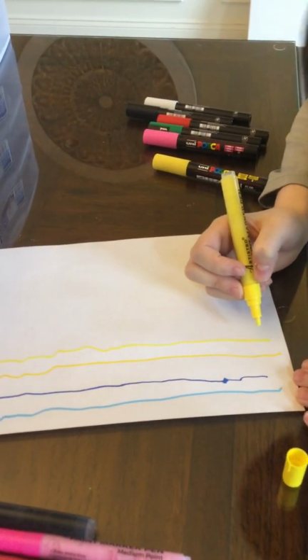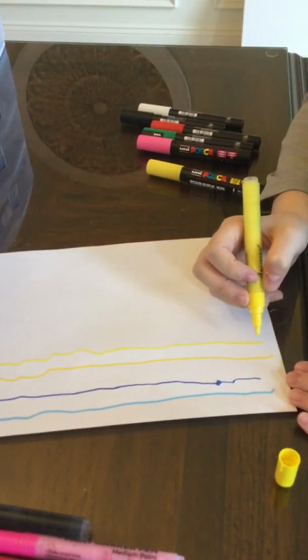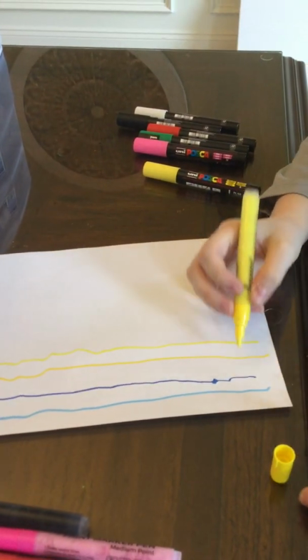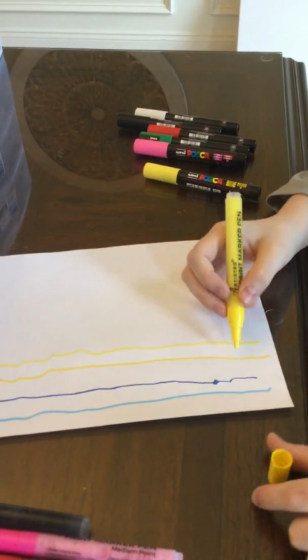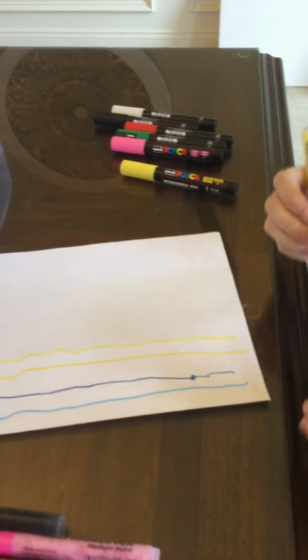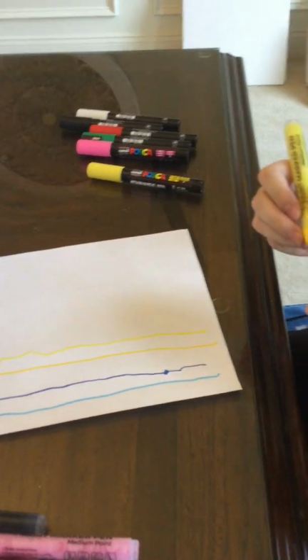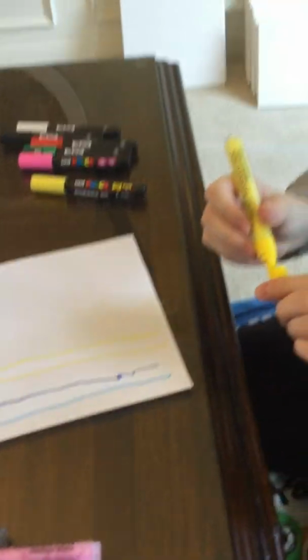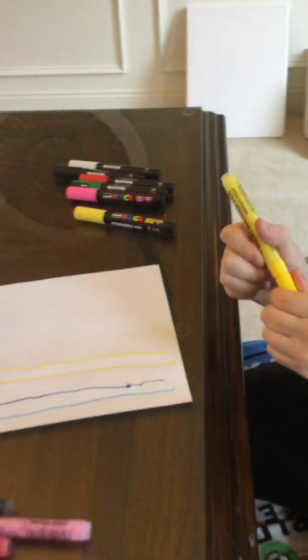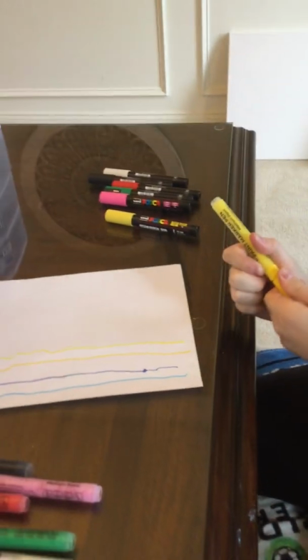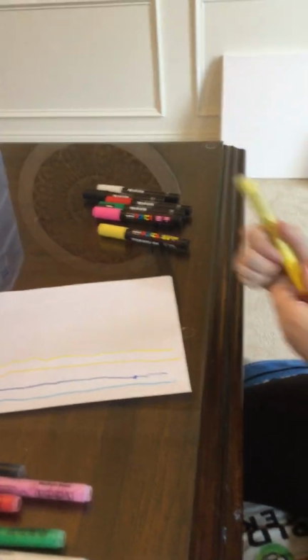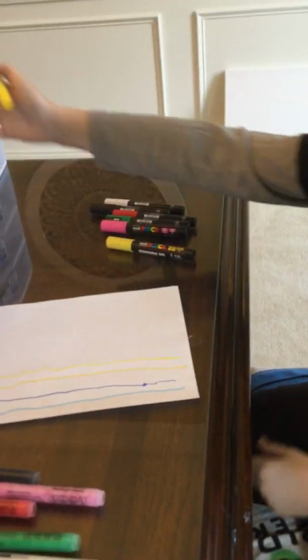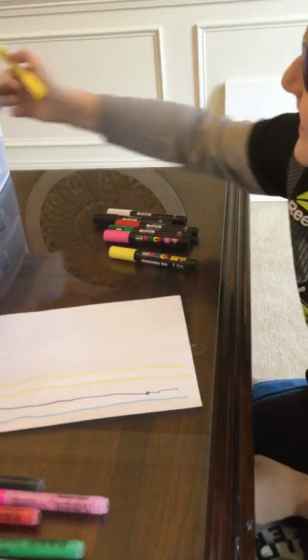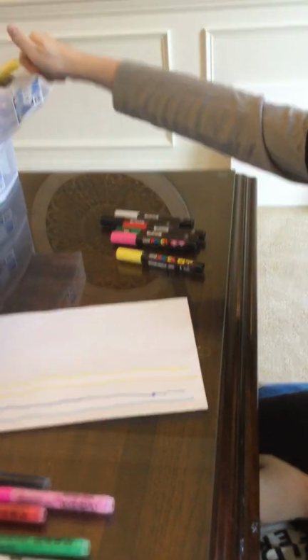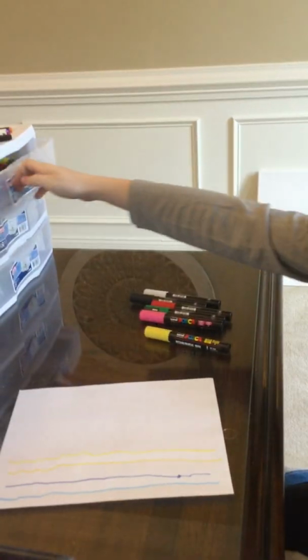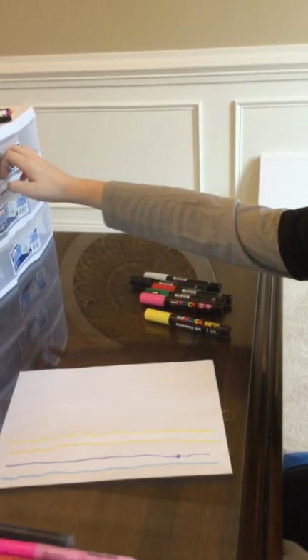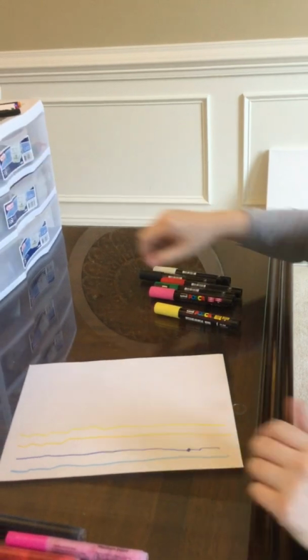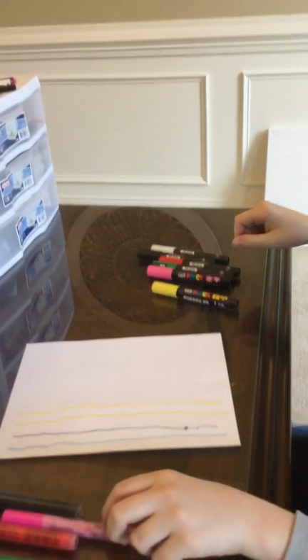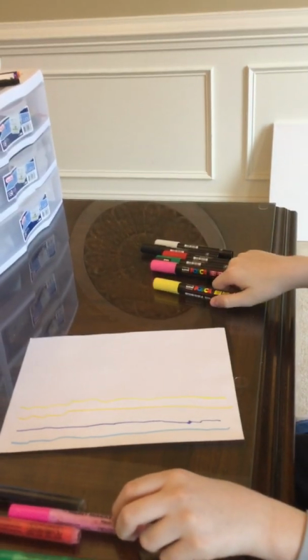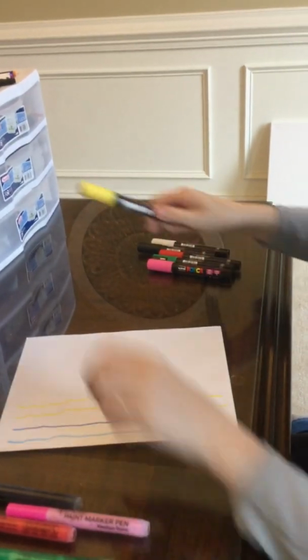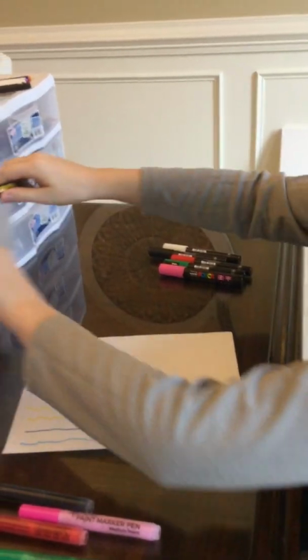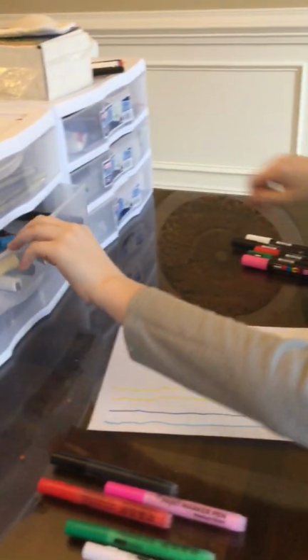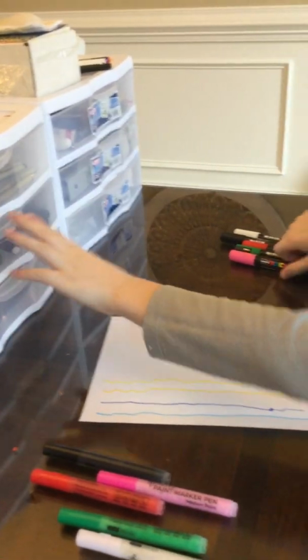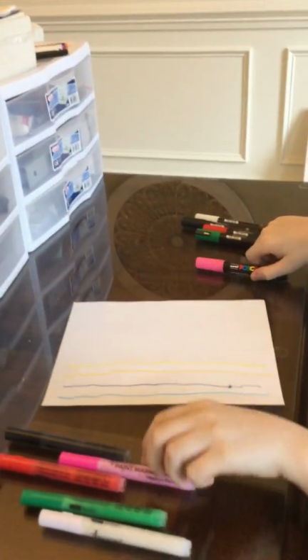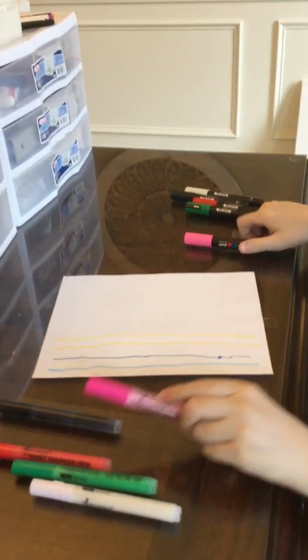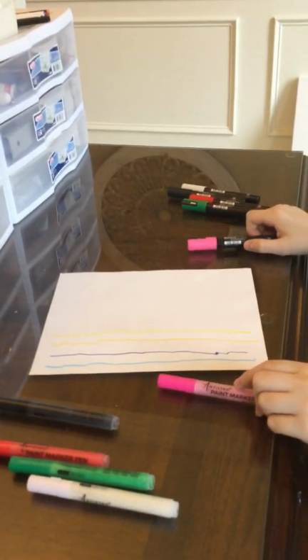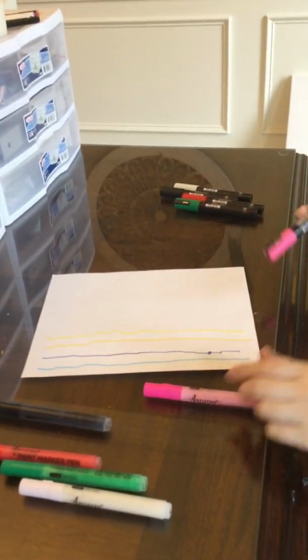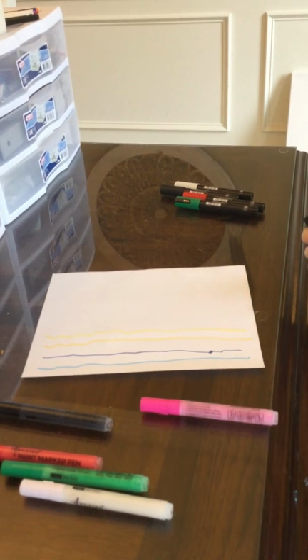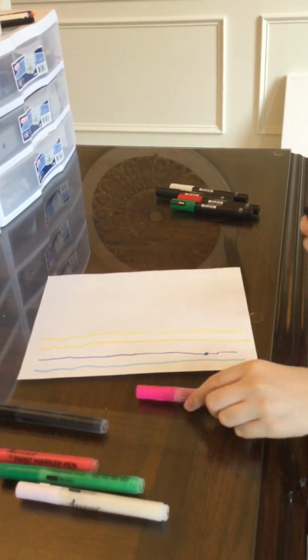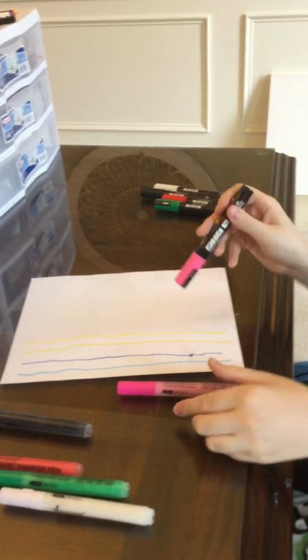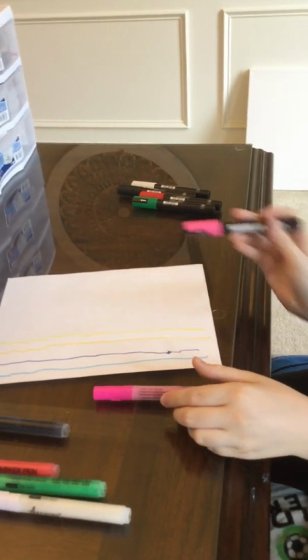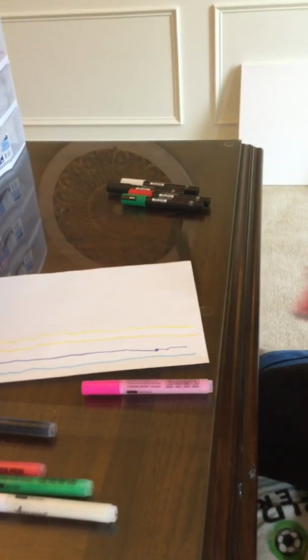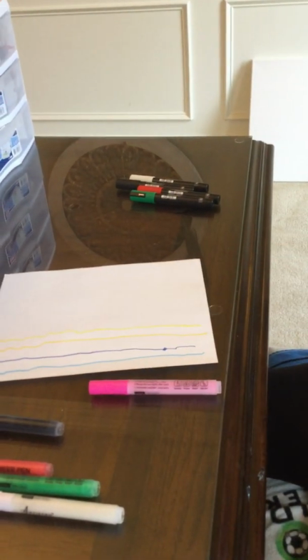Pretty similar. This is just a little bit darker. It looks more like some cheddar cheese. Then we got... Let's go pink. This is not in the colors of the rainbow.